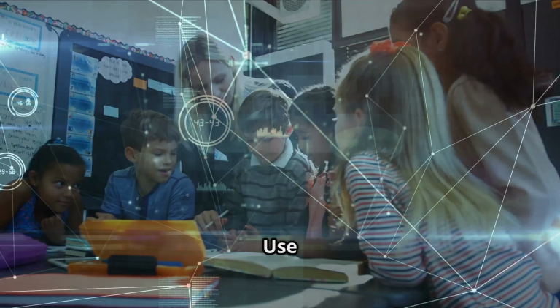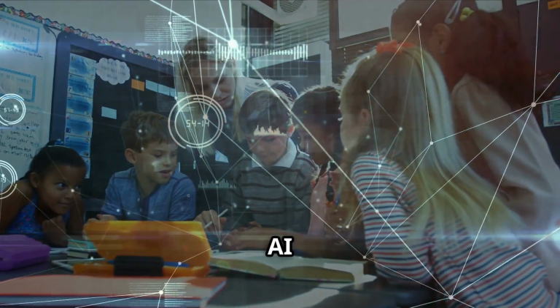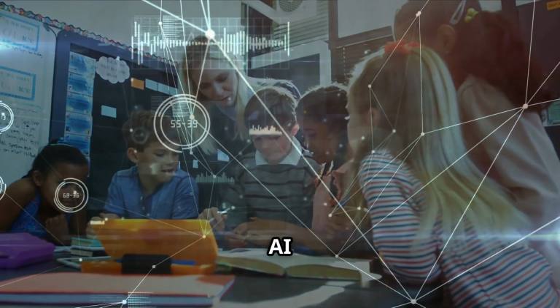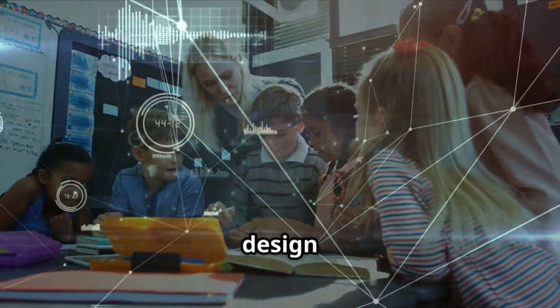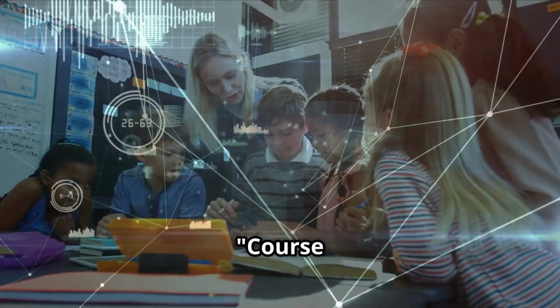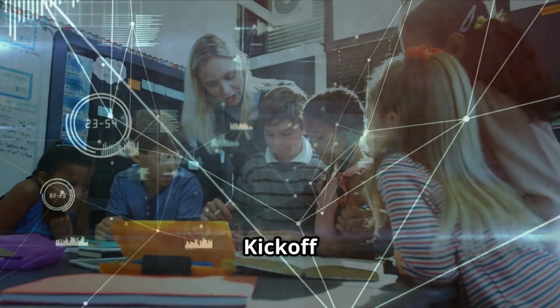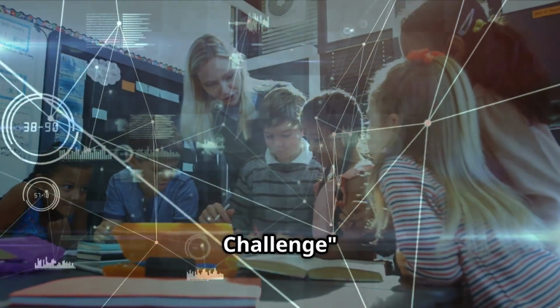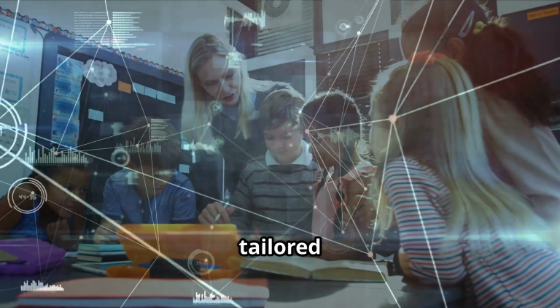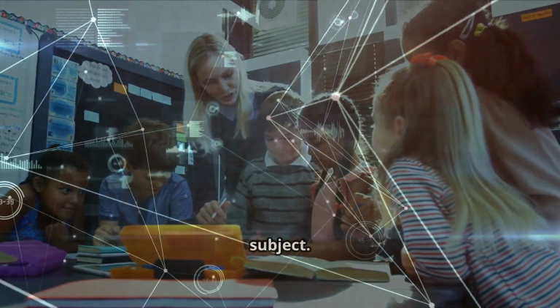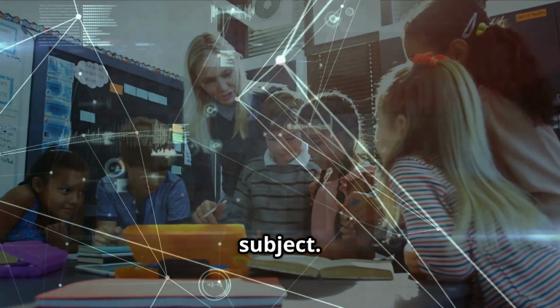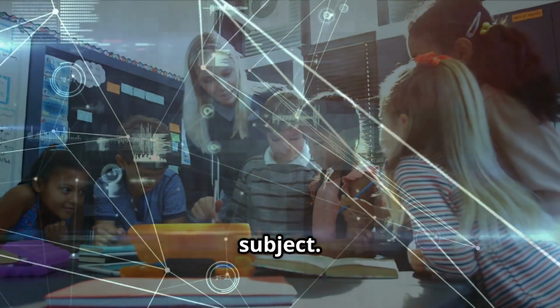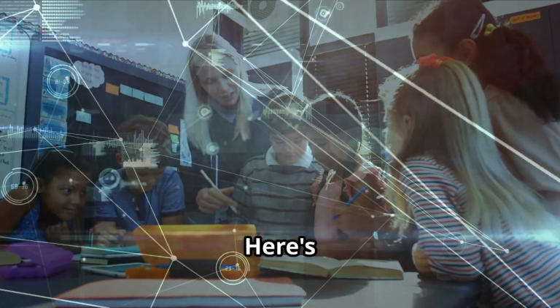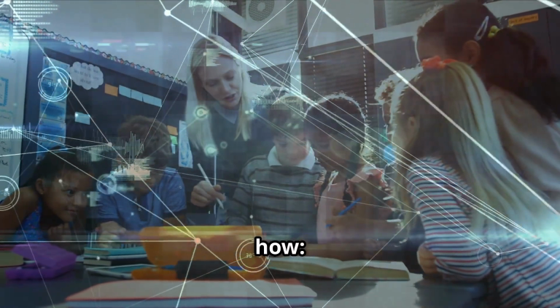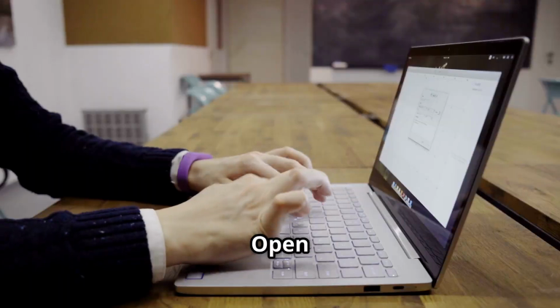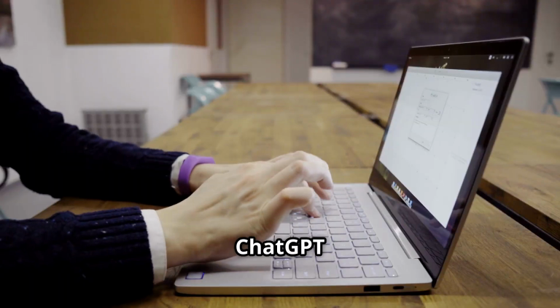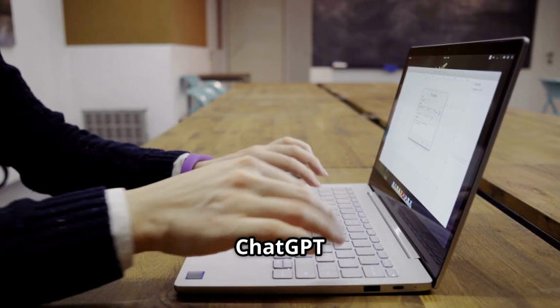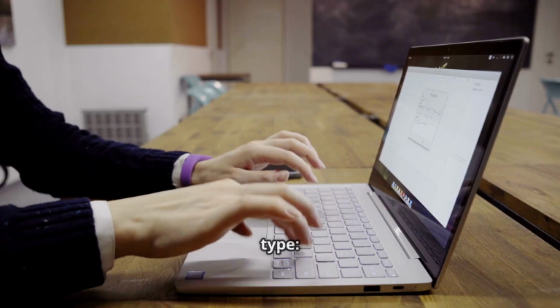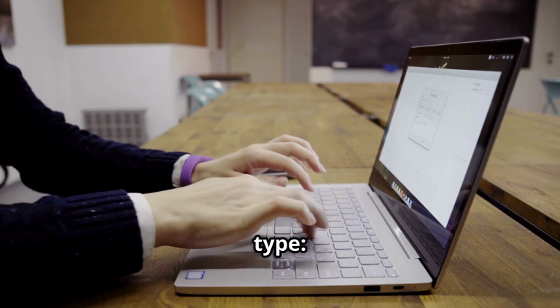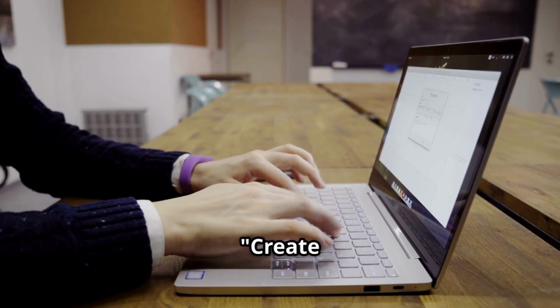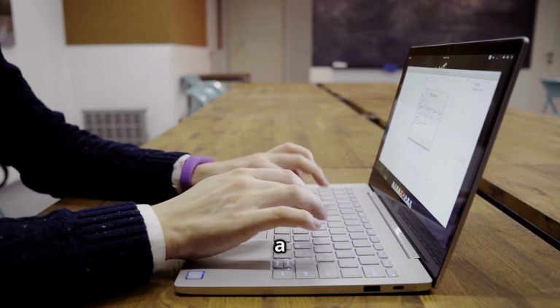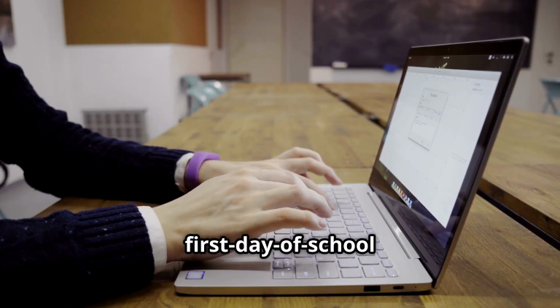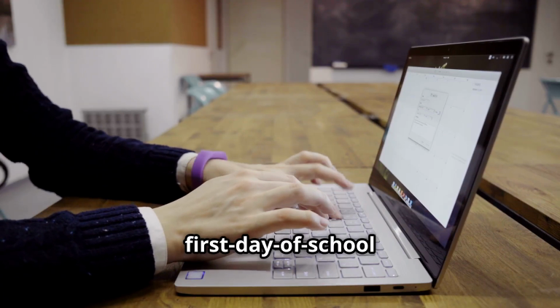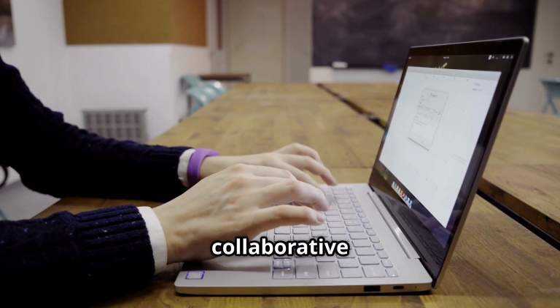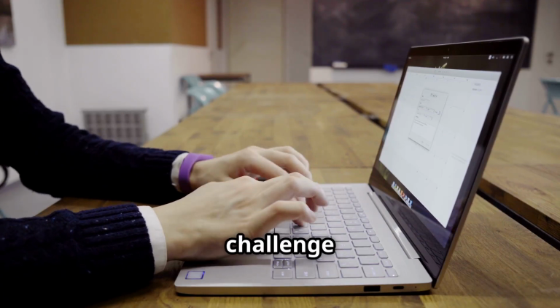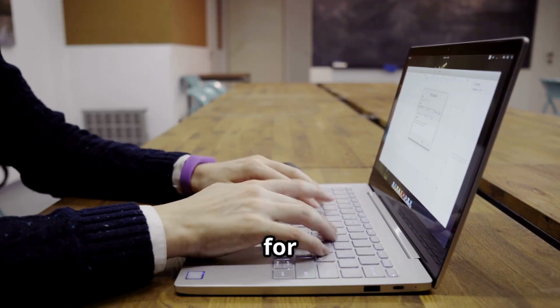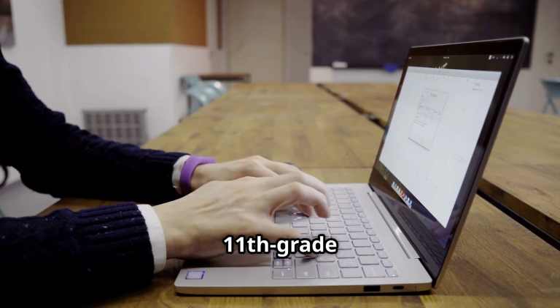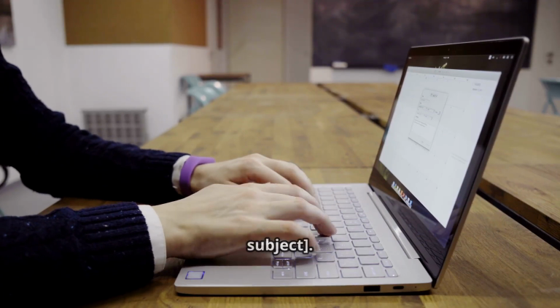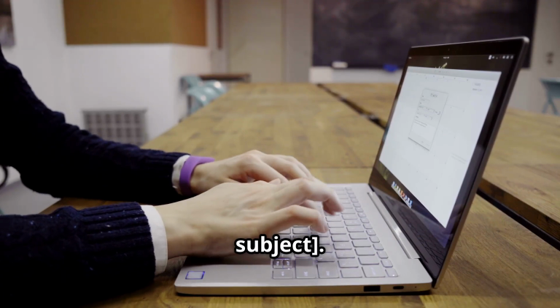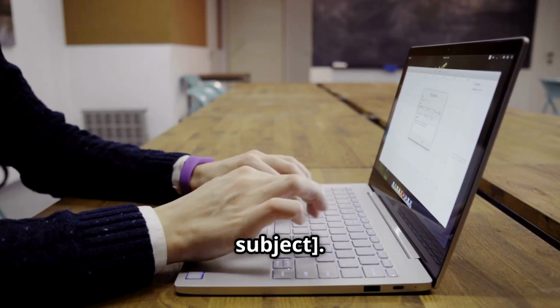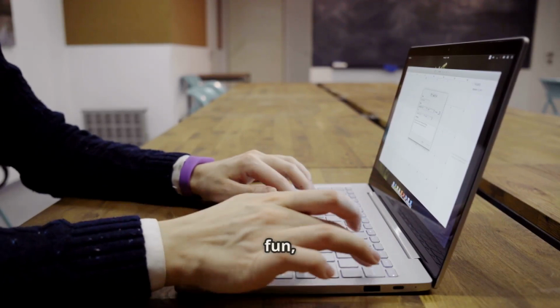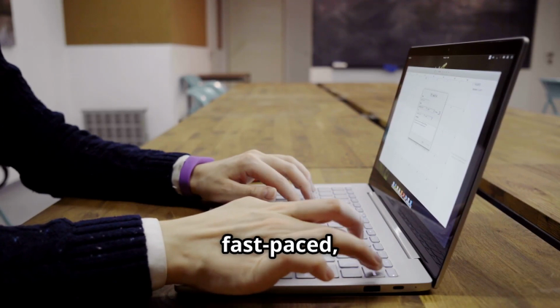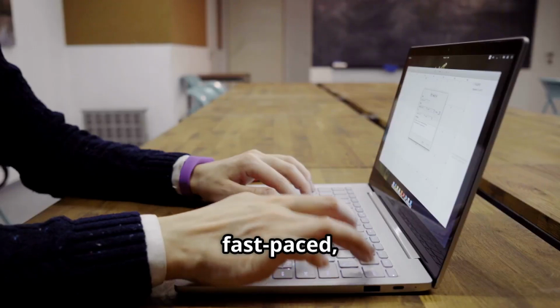Use AI to design a course kickoff challenge tailored to your subject. Here's how. Open ChatGPT and type: 'Create a first day of school collaborative challenge for 11th grade subject.' Make it fun, fast-paced,